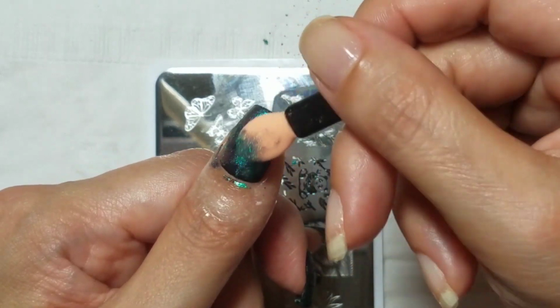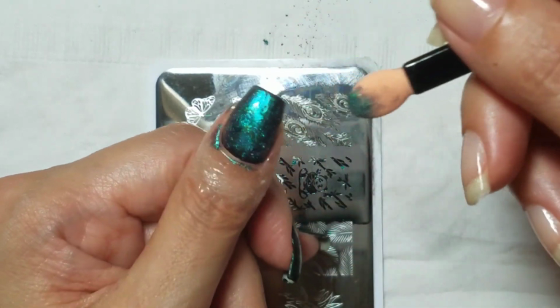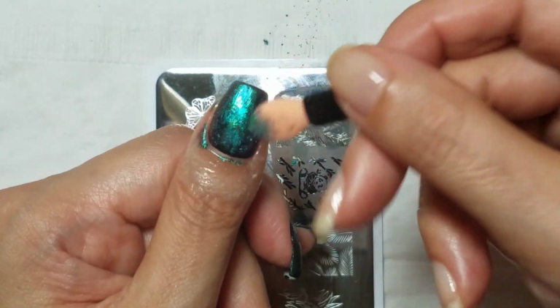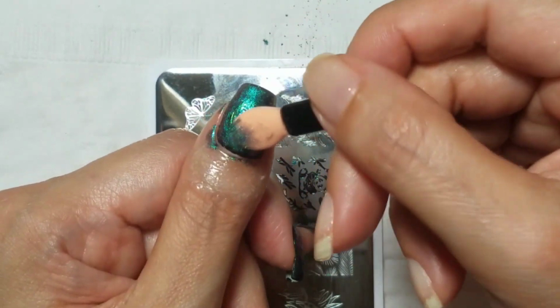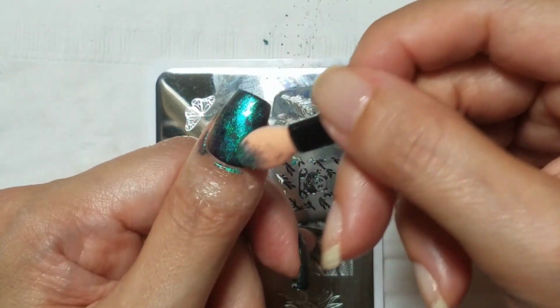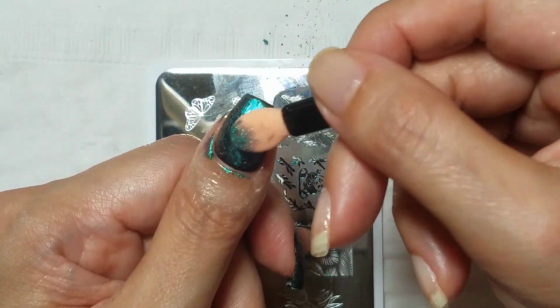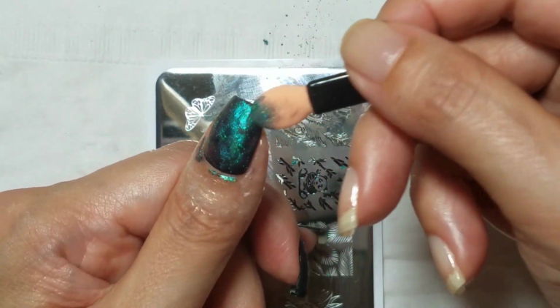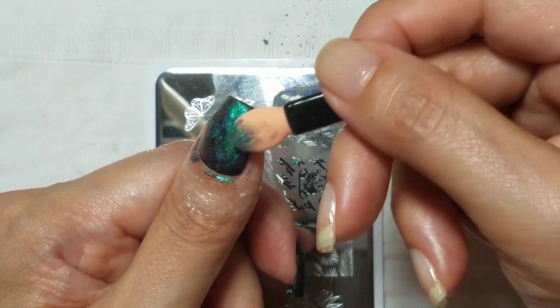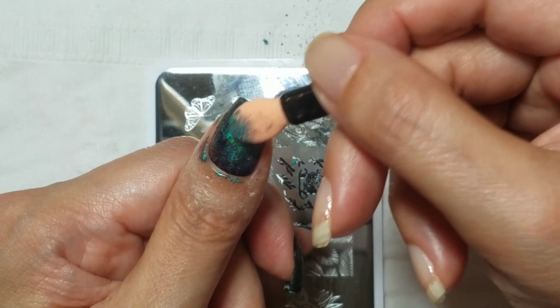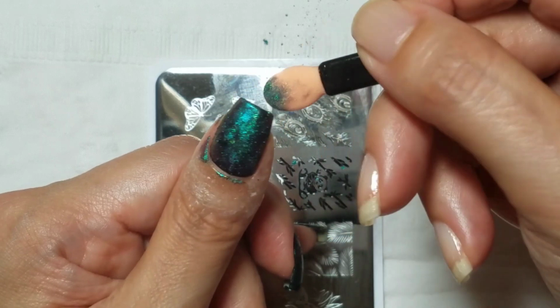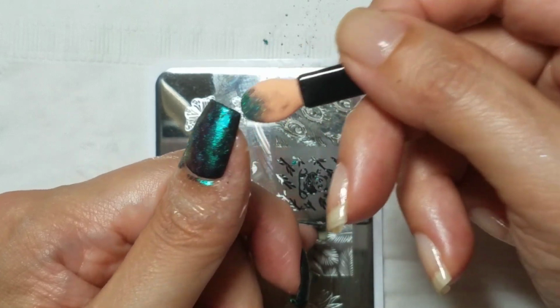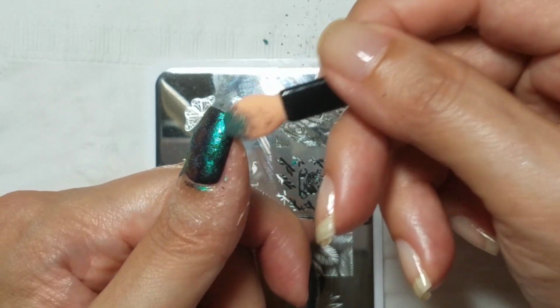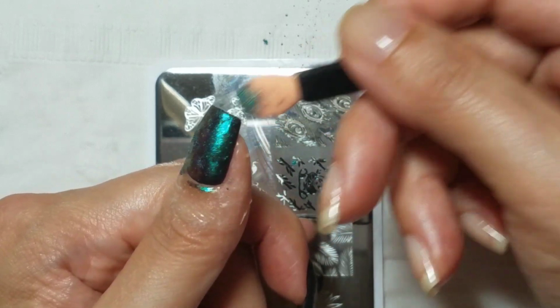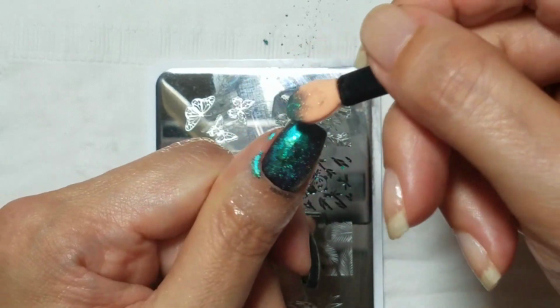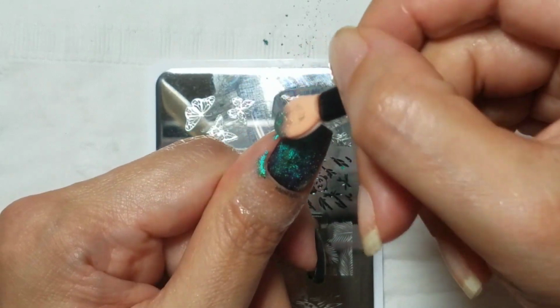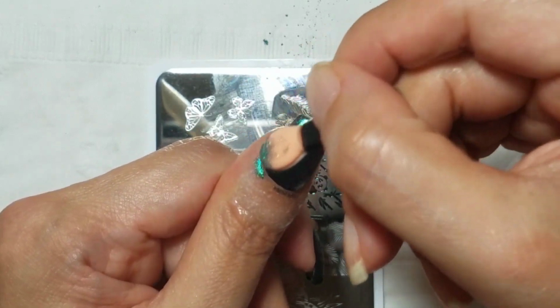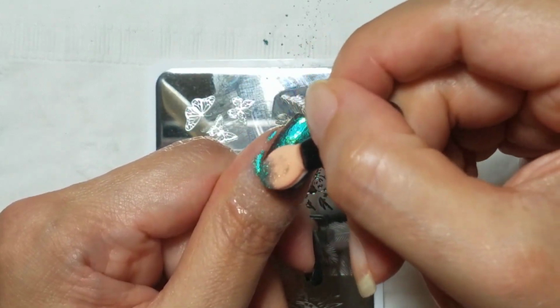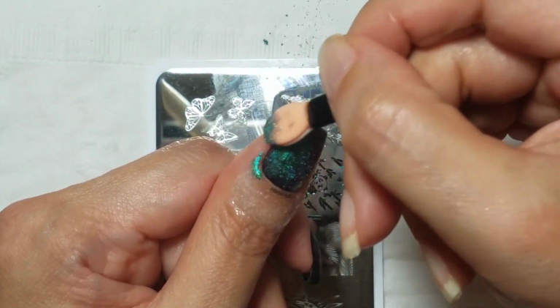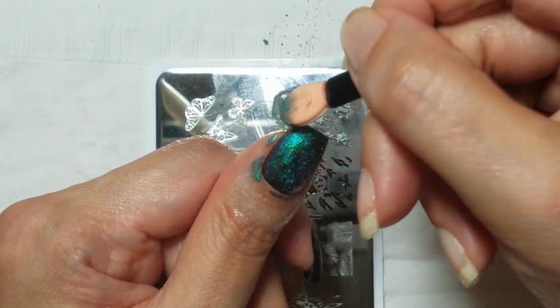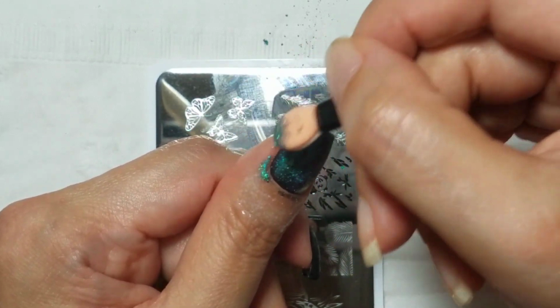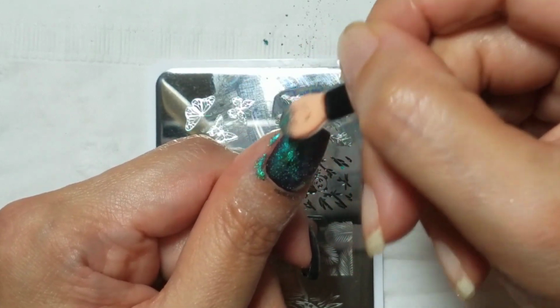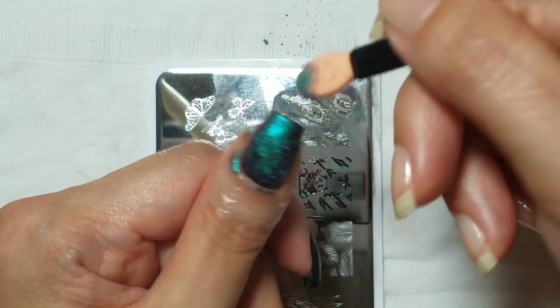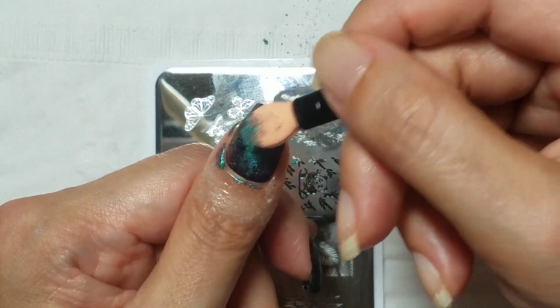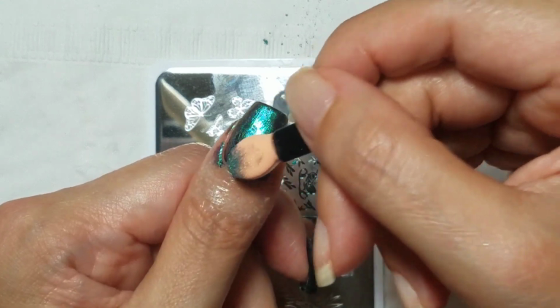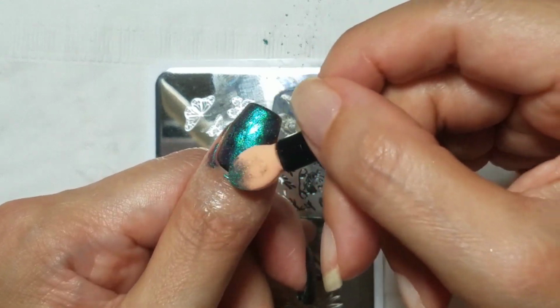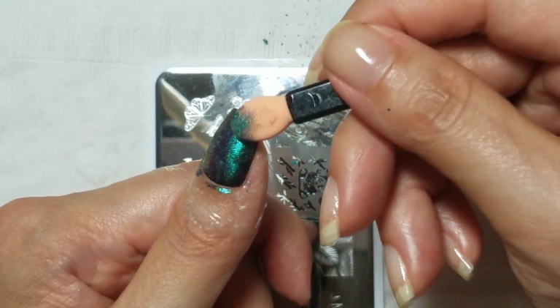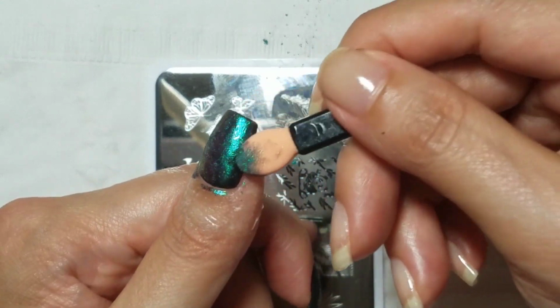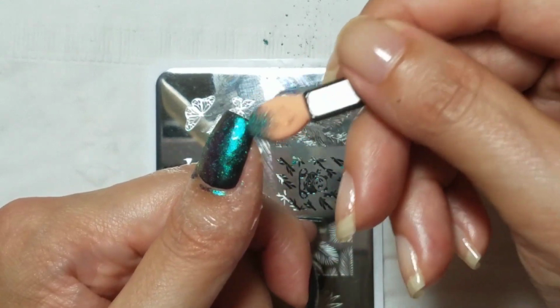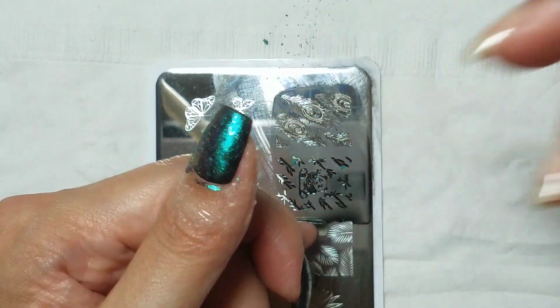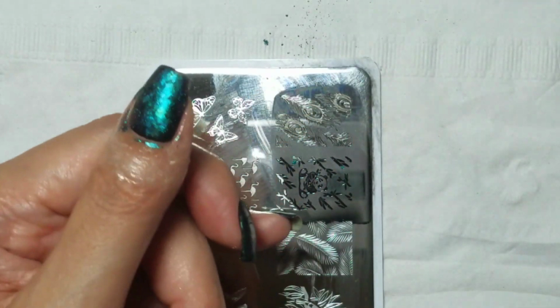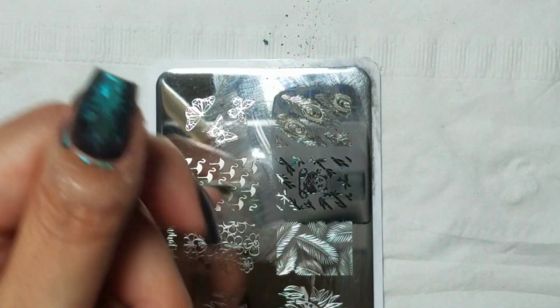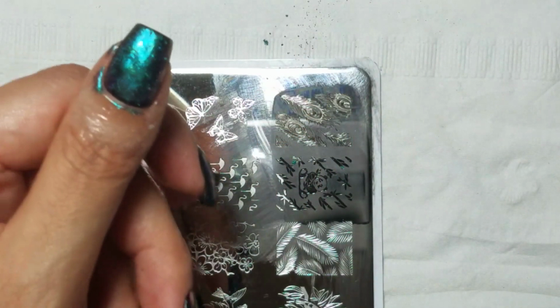As you can see, these pigments are really nice — they're very well pigmented in color, they shift beautifully, and they're easy to work with.